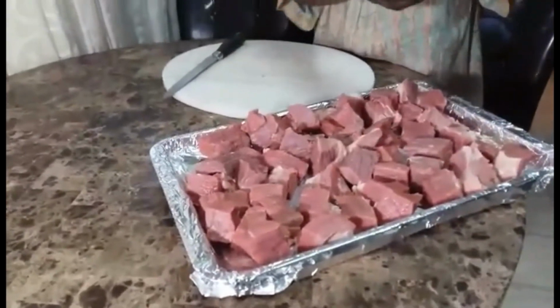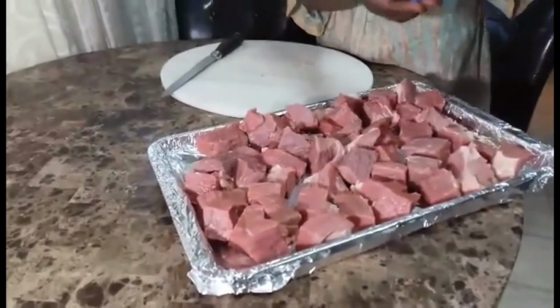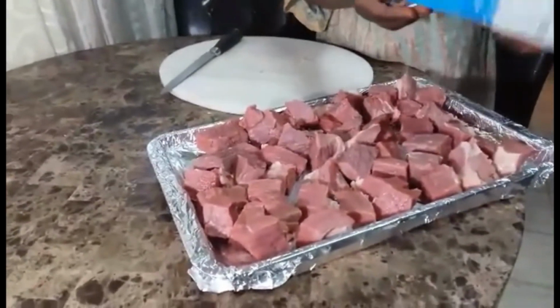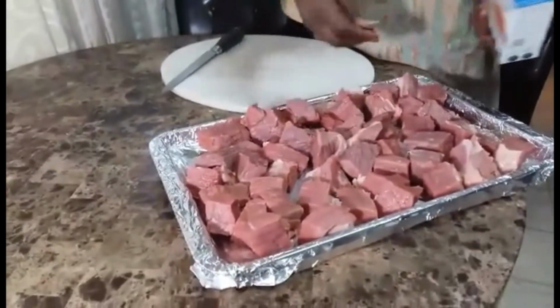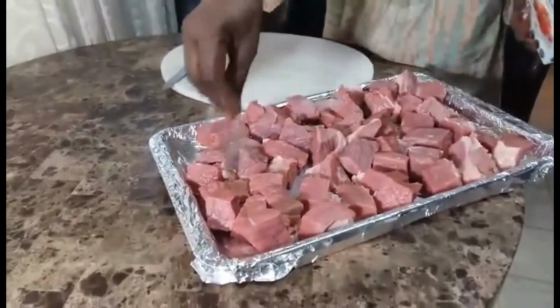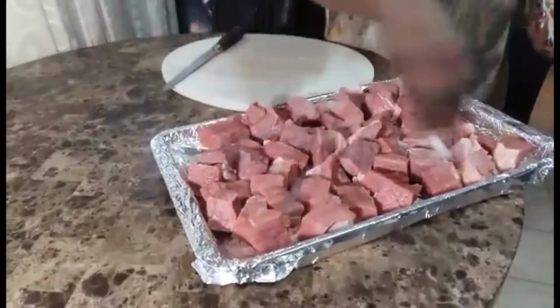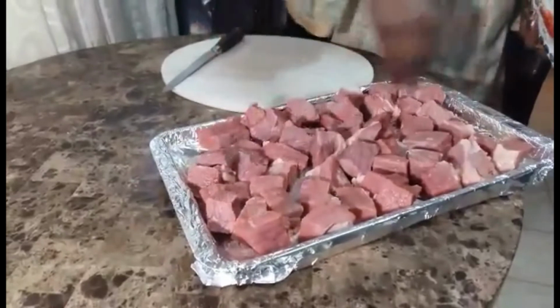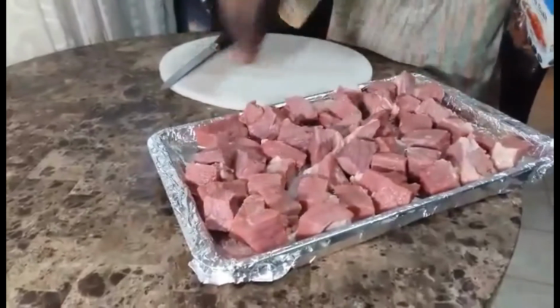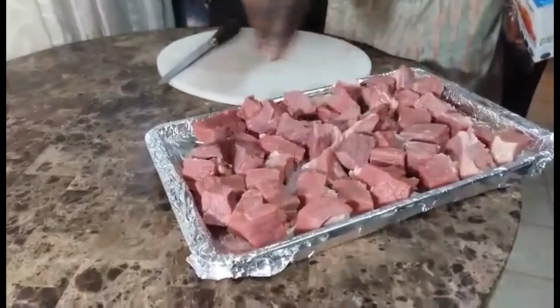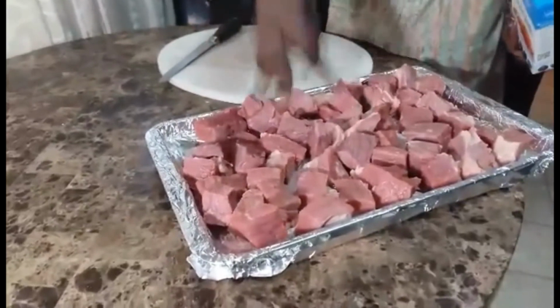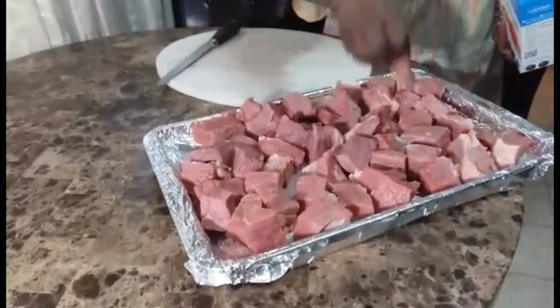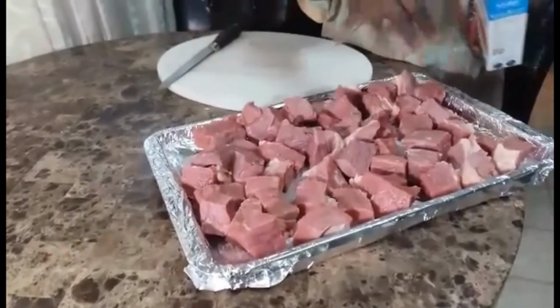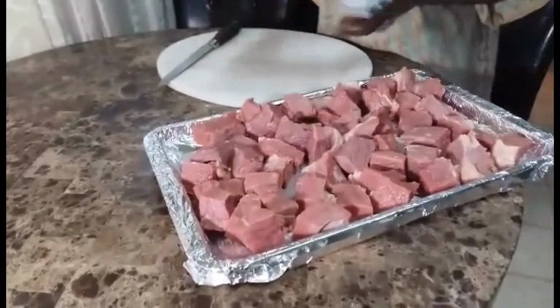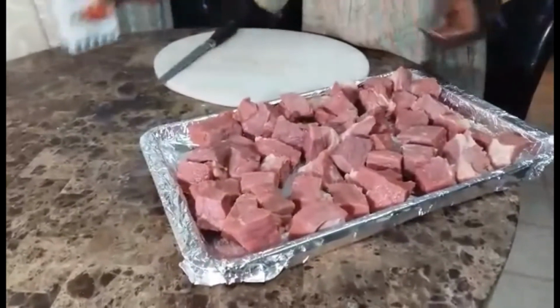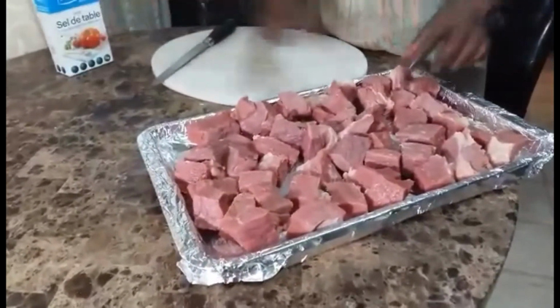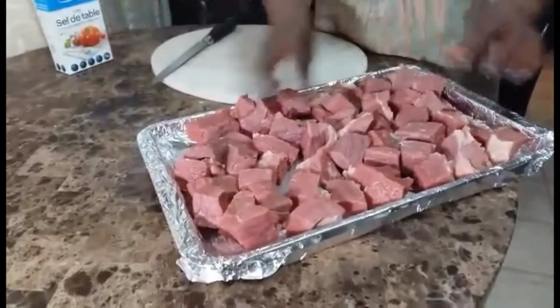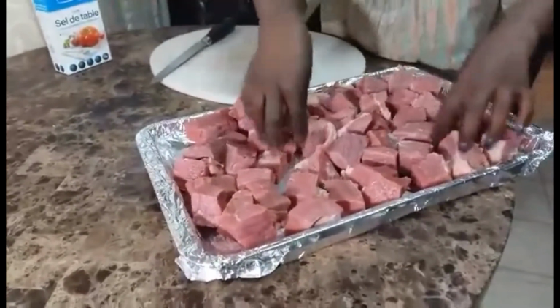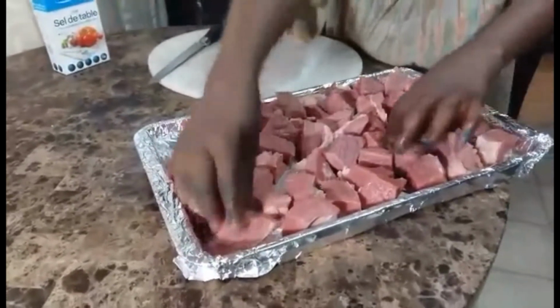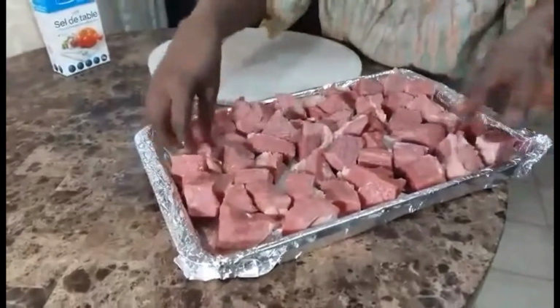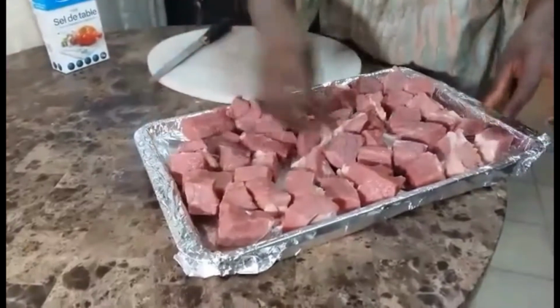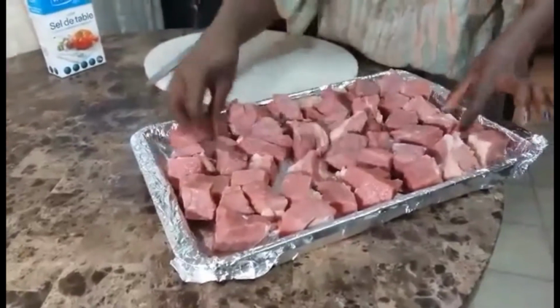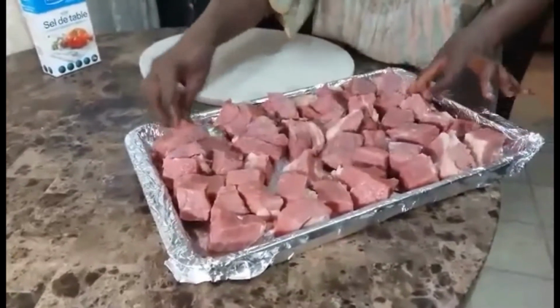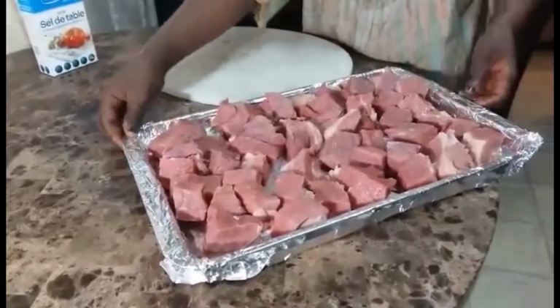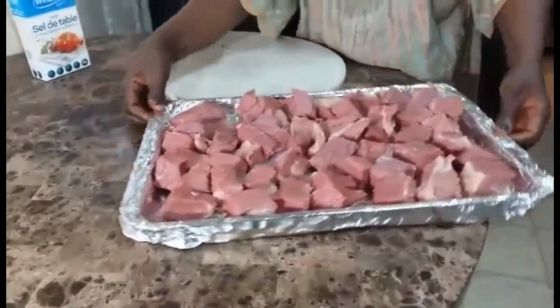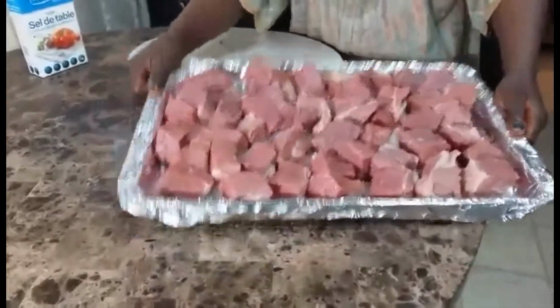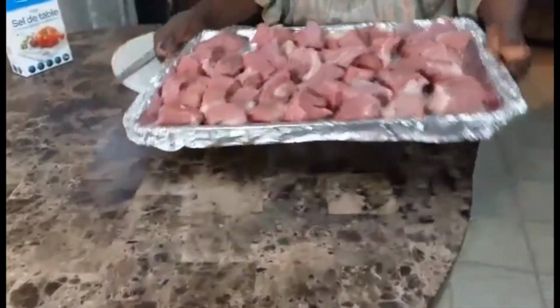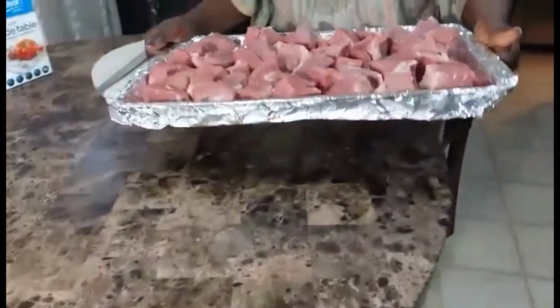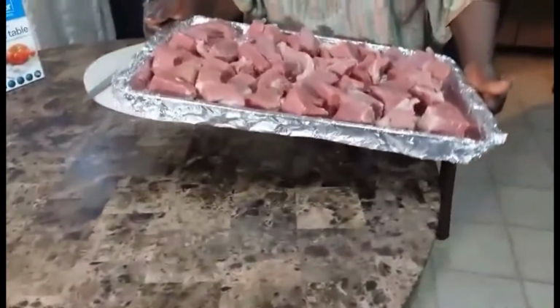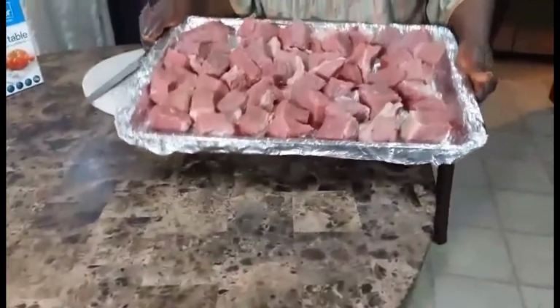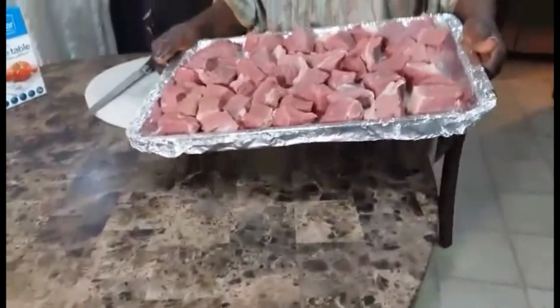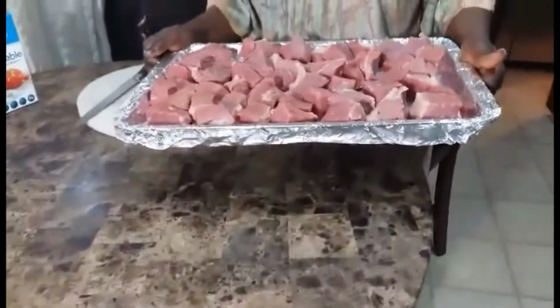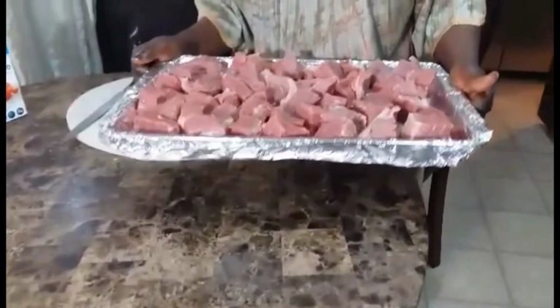I am going to put it in the oven at 350 degrees for one hour and a half.